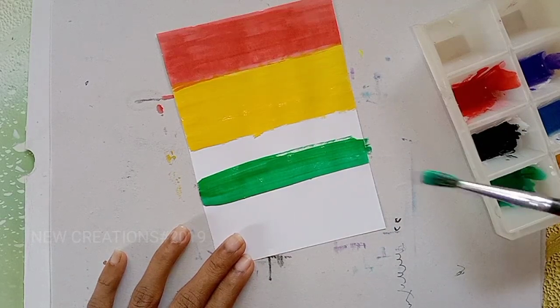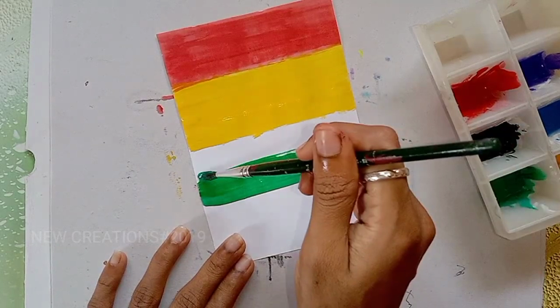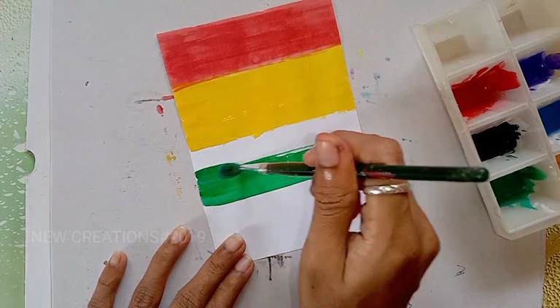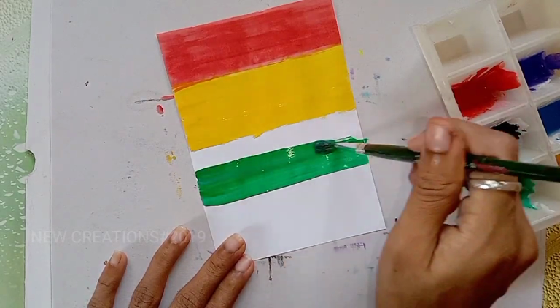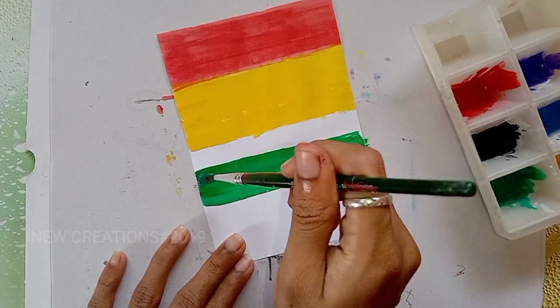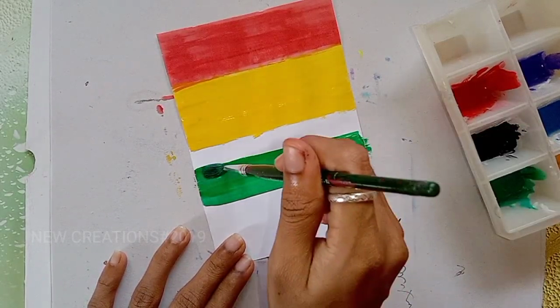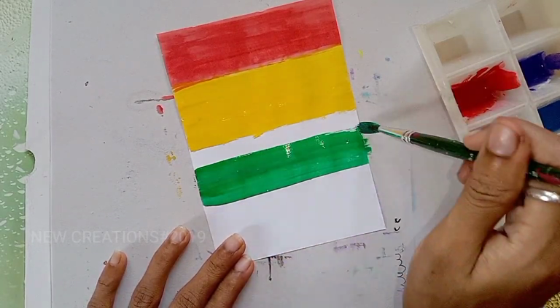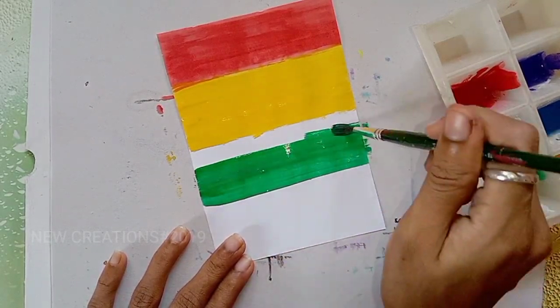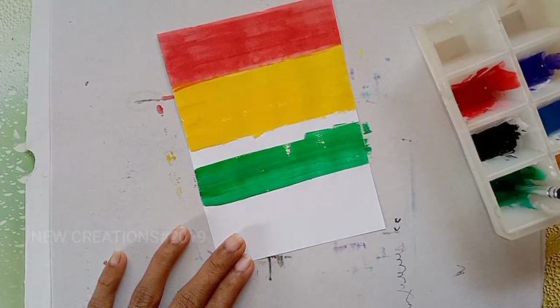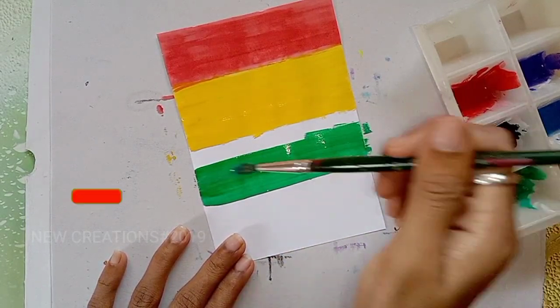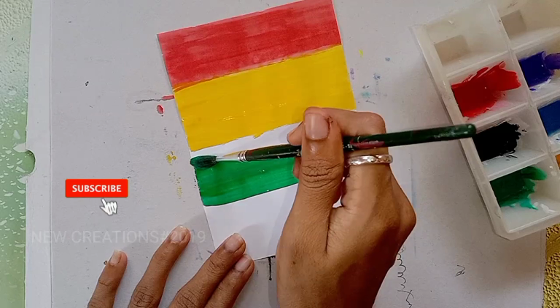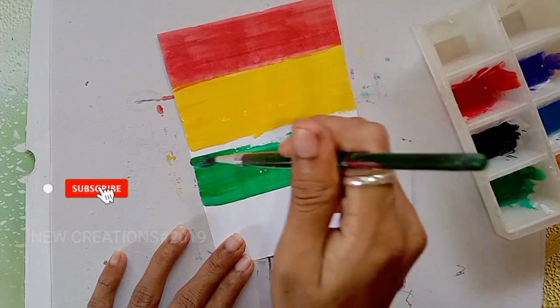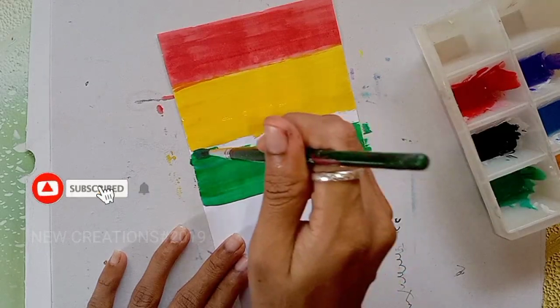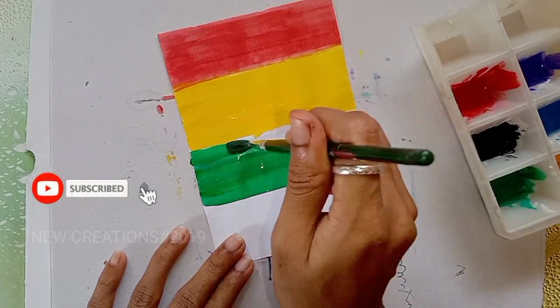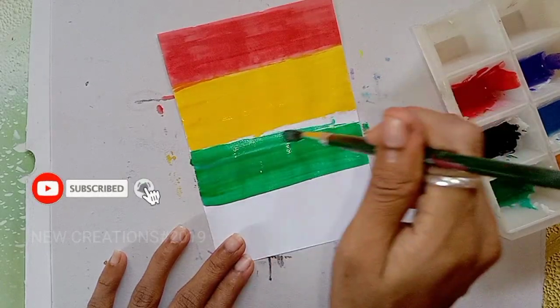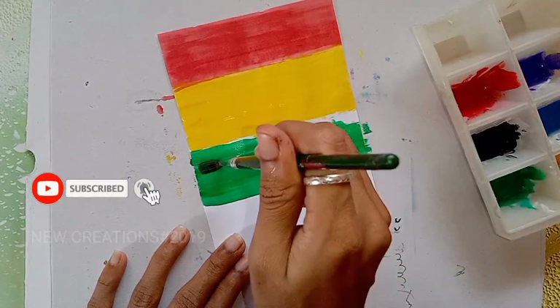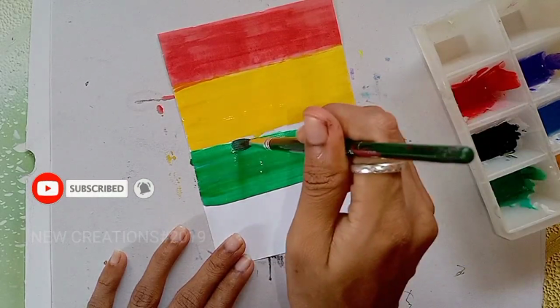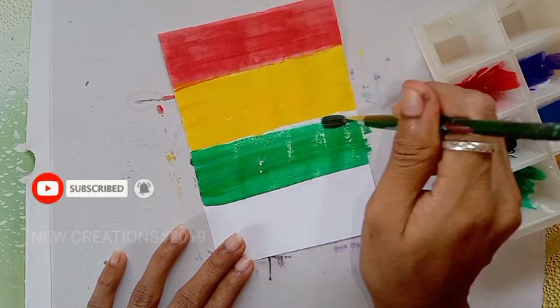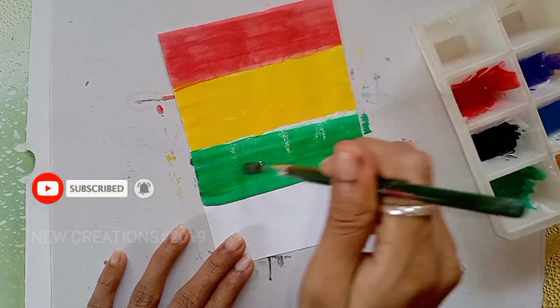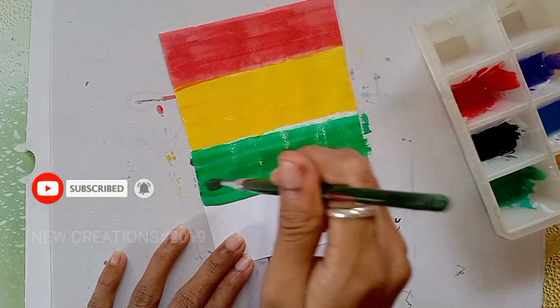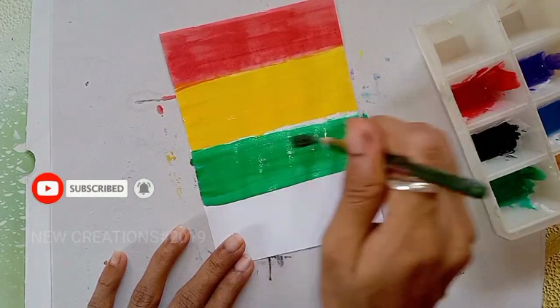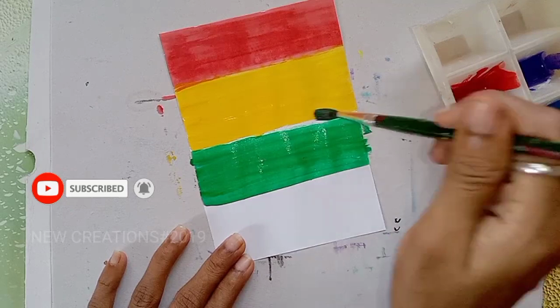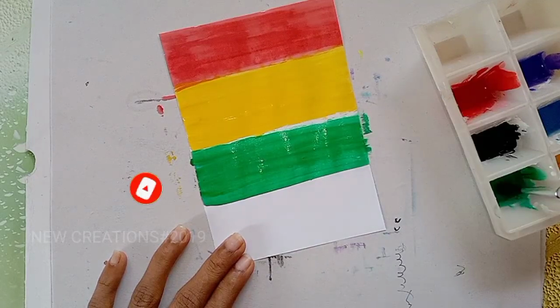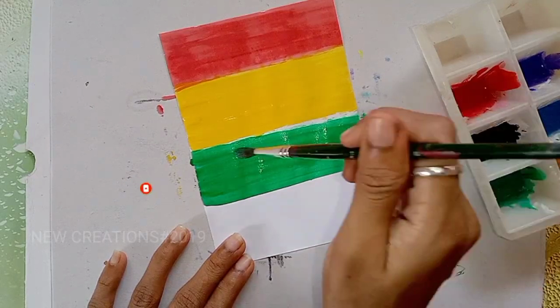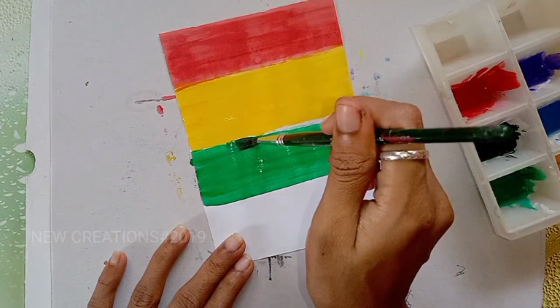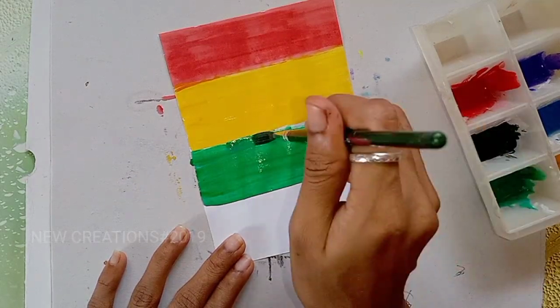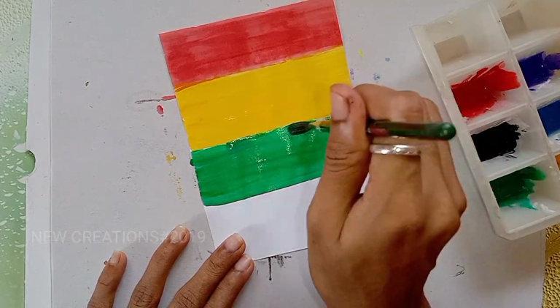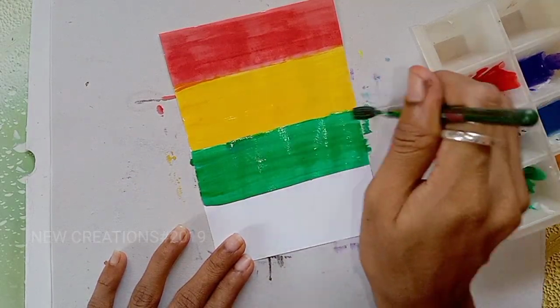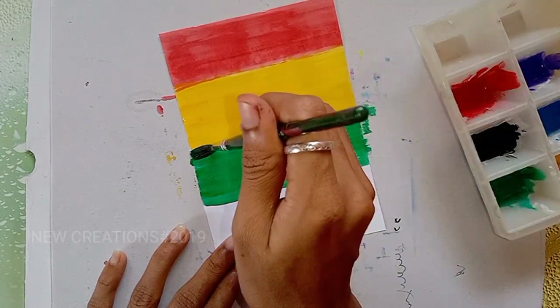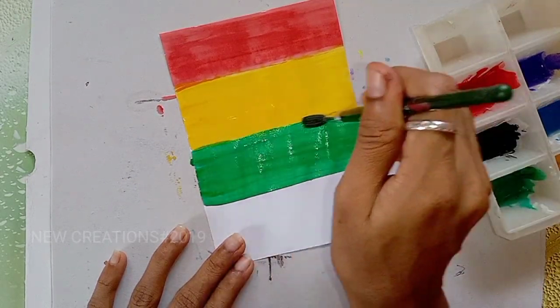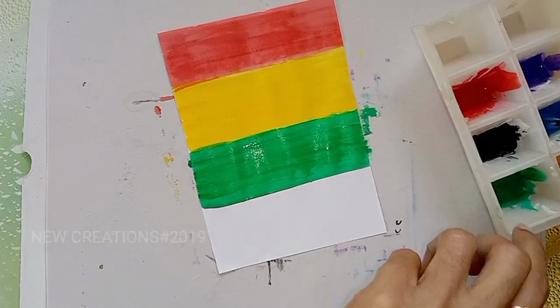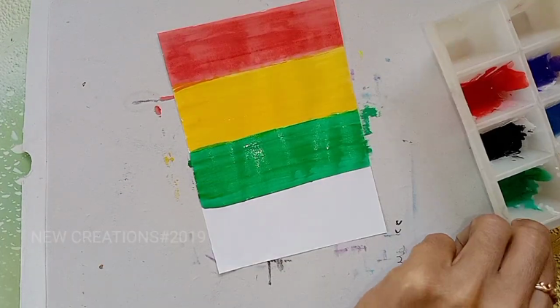If you want to see the yellow color, you will paint a little color. The color is actually better. You can paint it in a smooth color, and you can paint it with blue color.